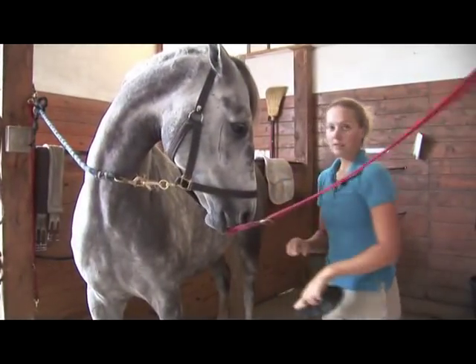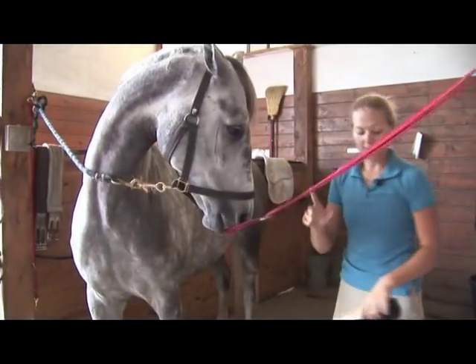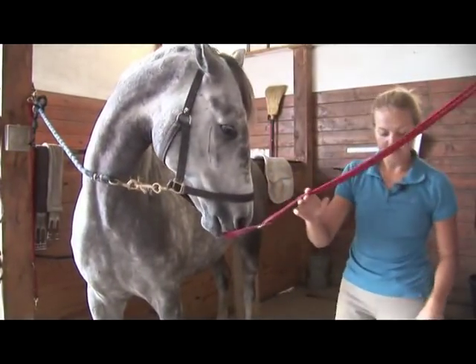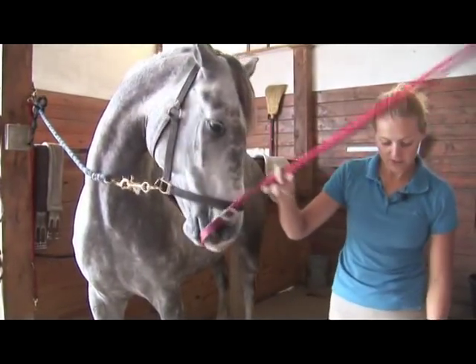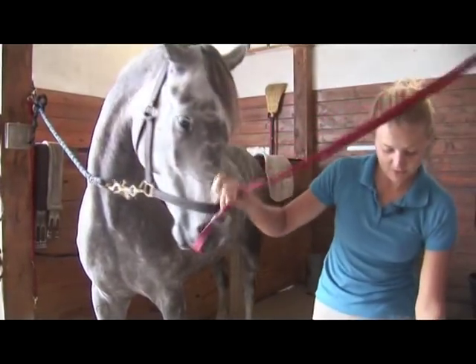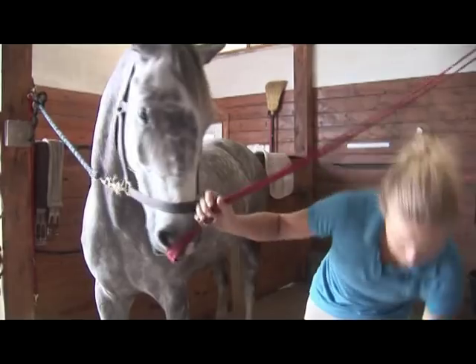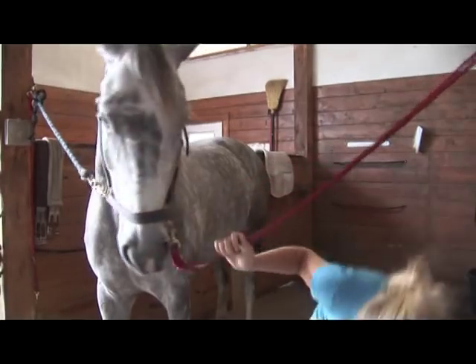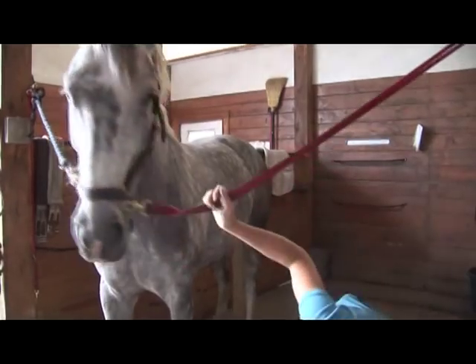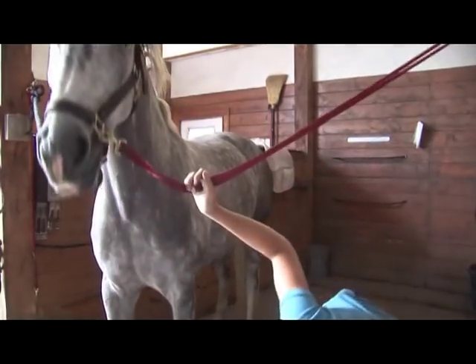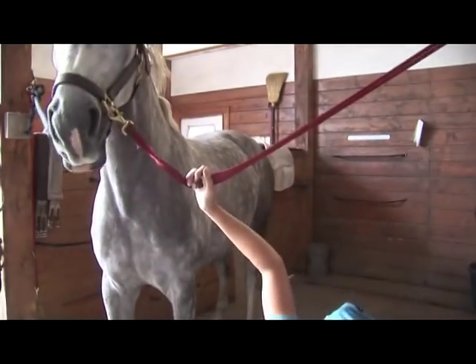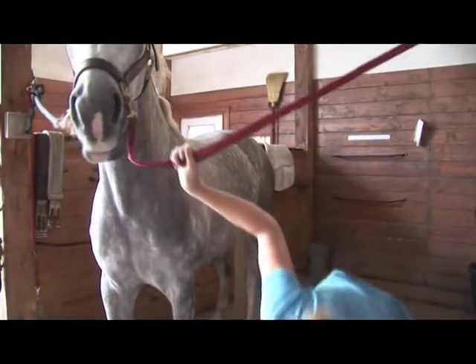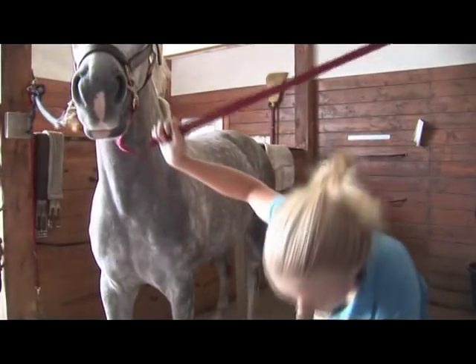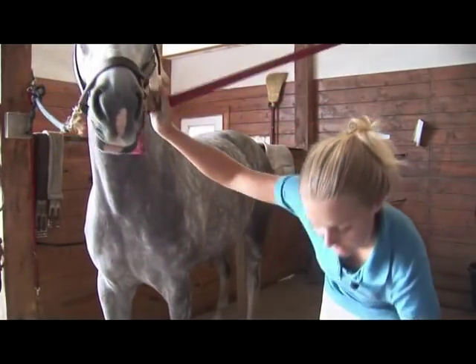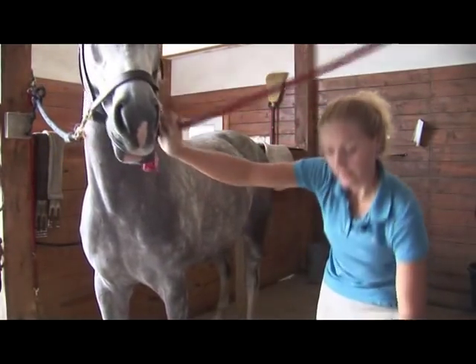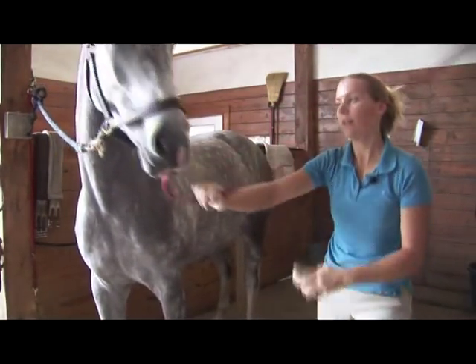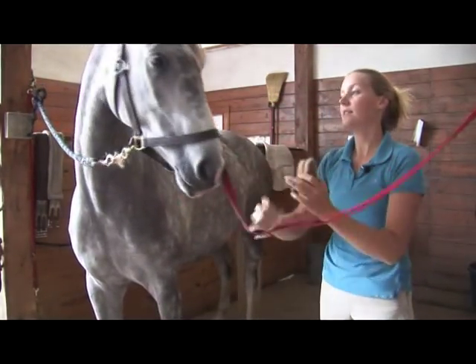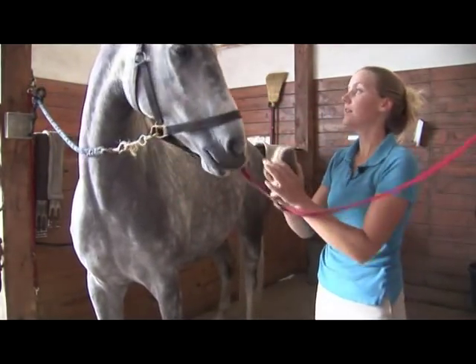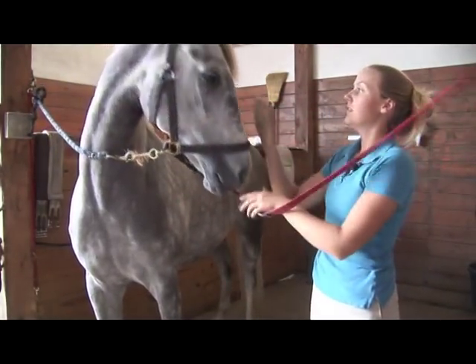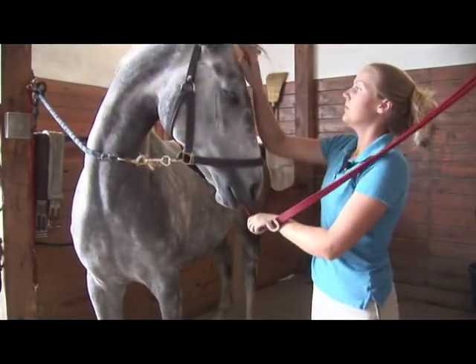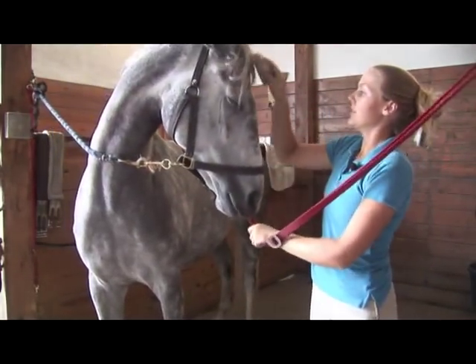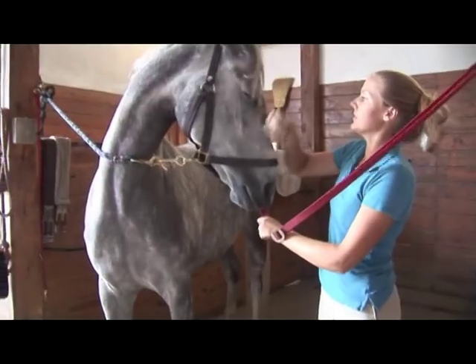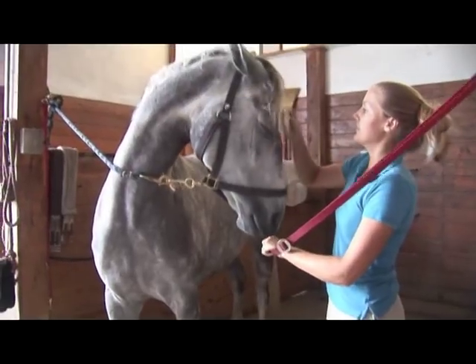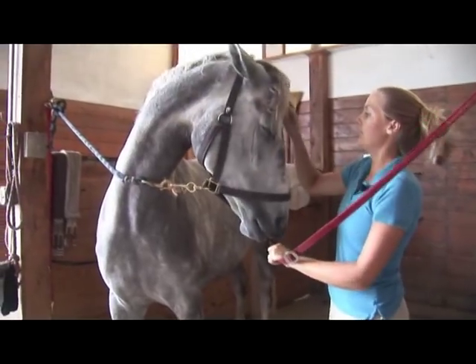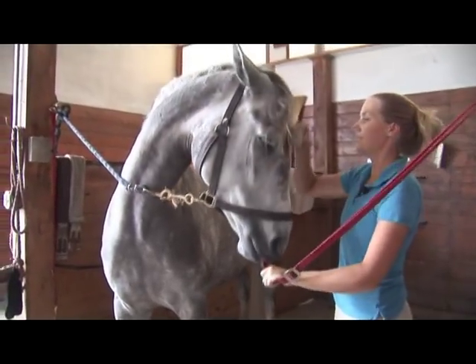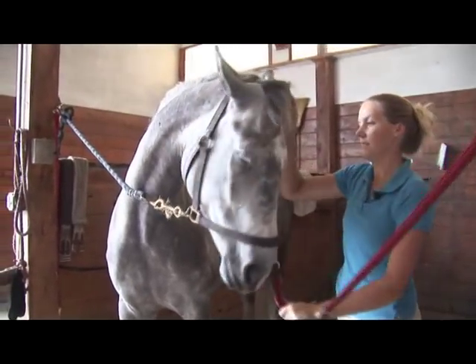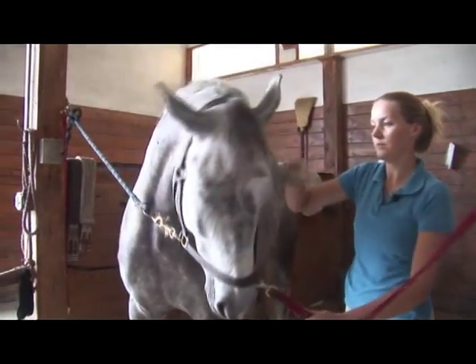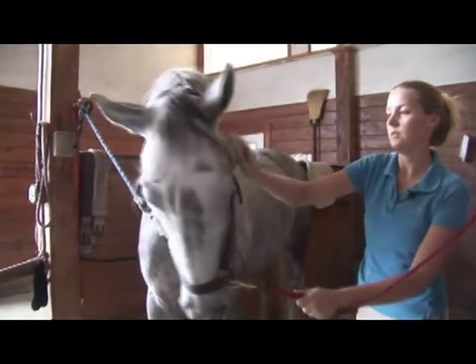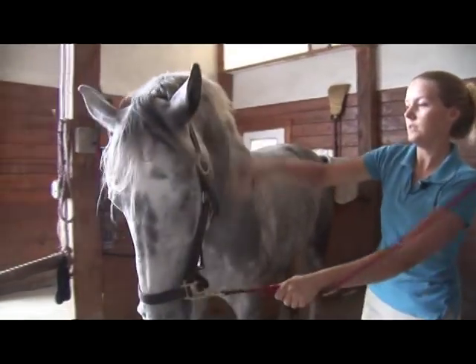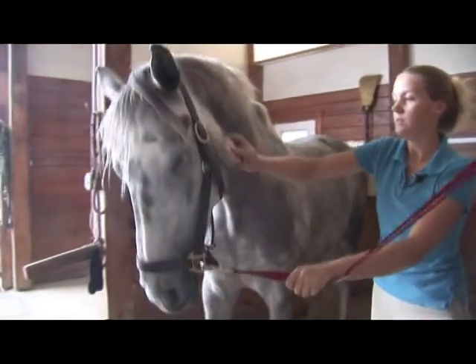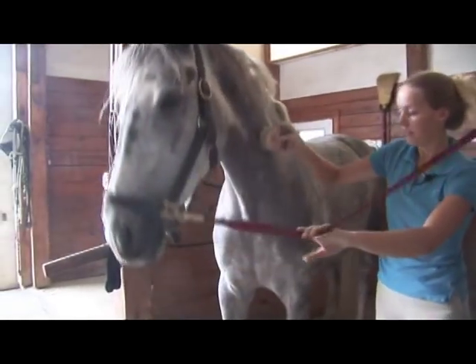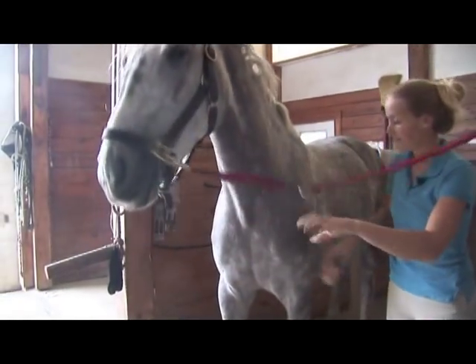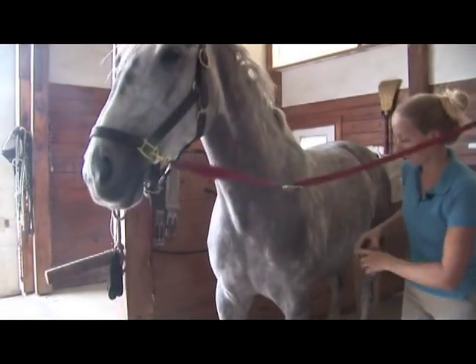Next we're going to switch to a soft brush and work on your horse's face and legs.